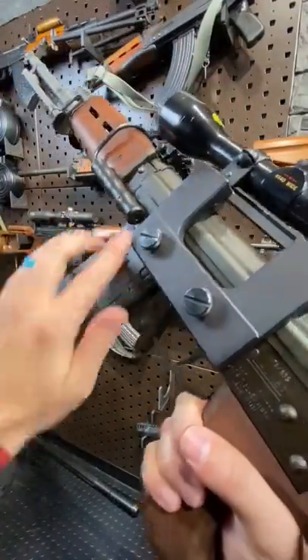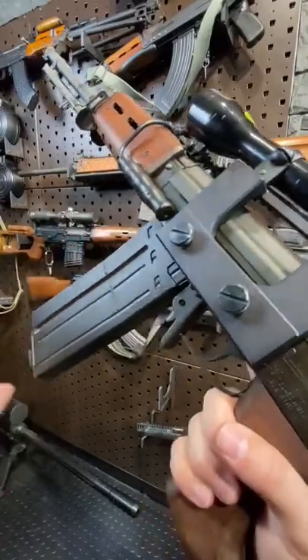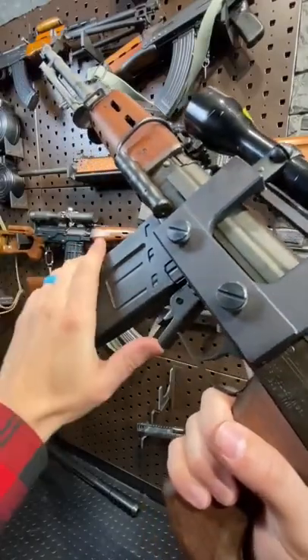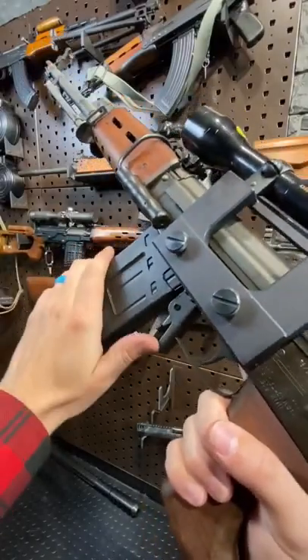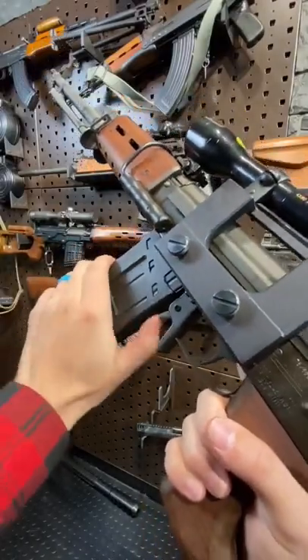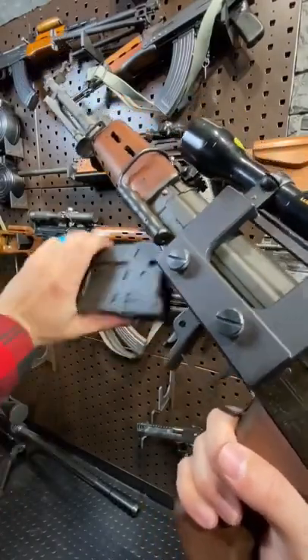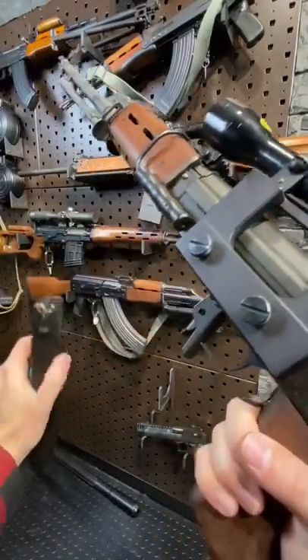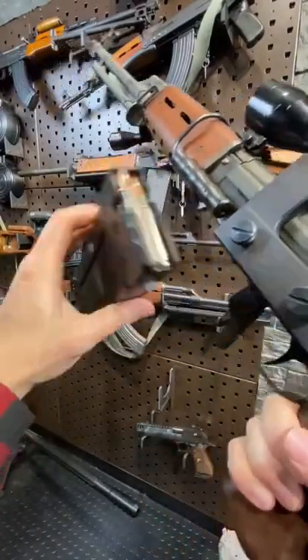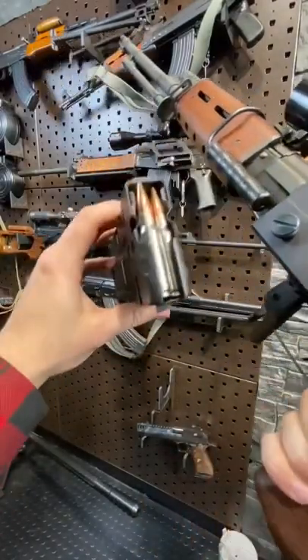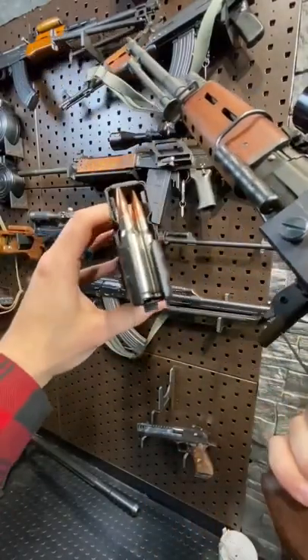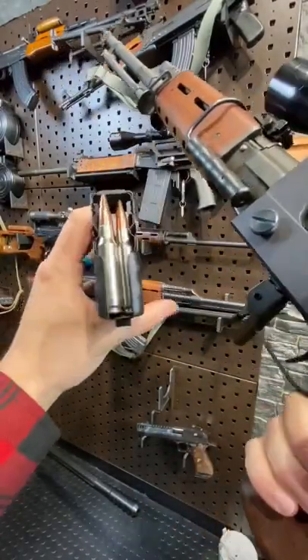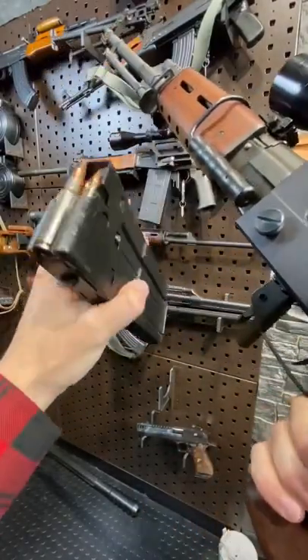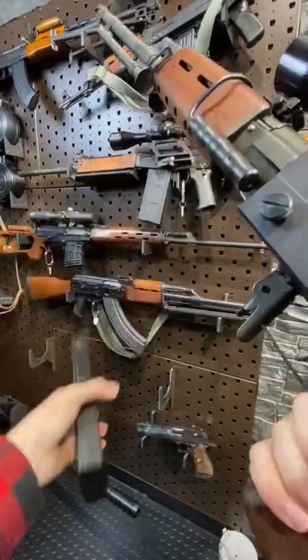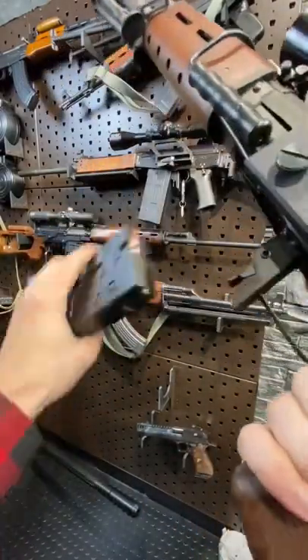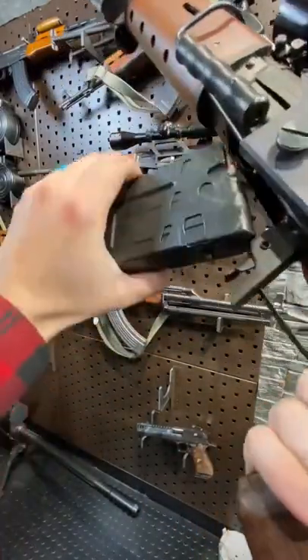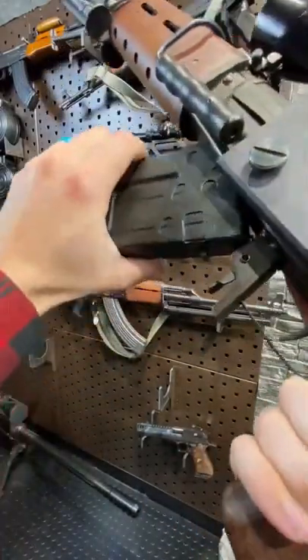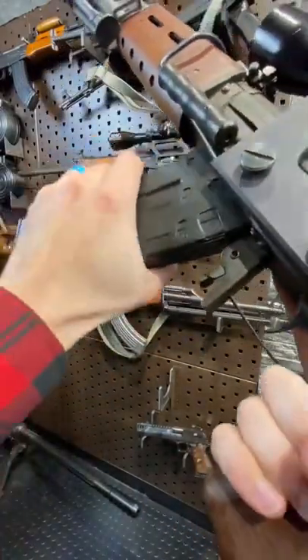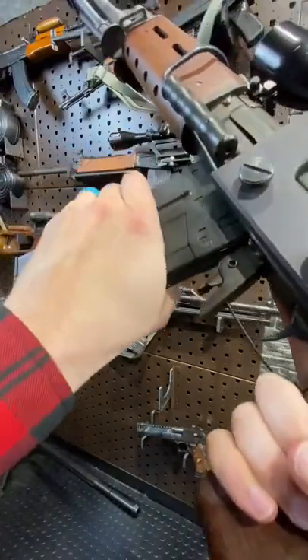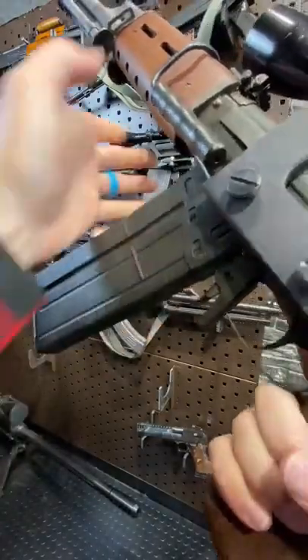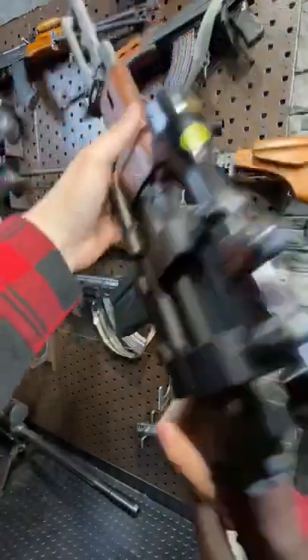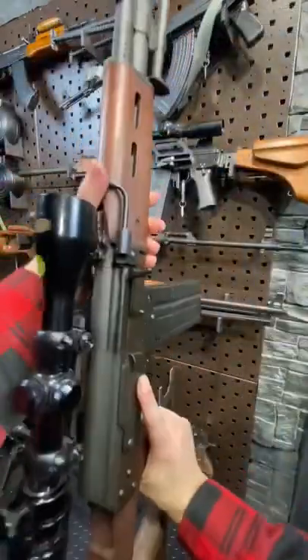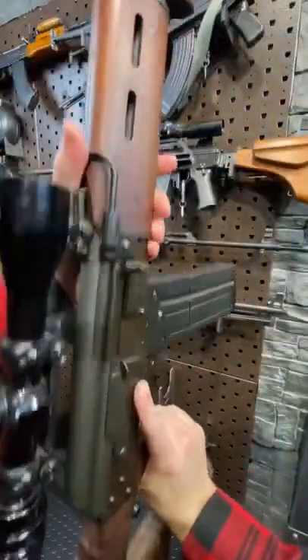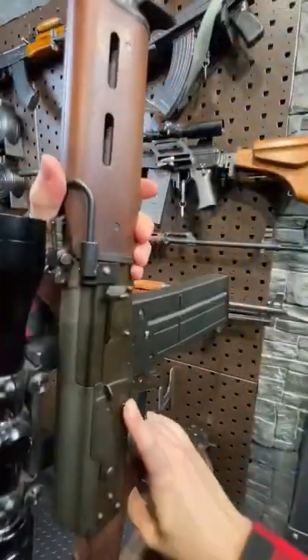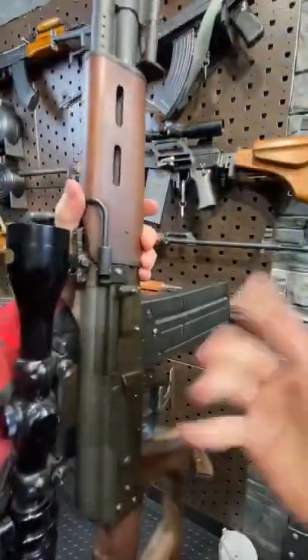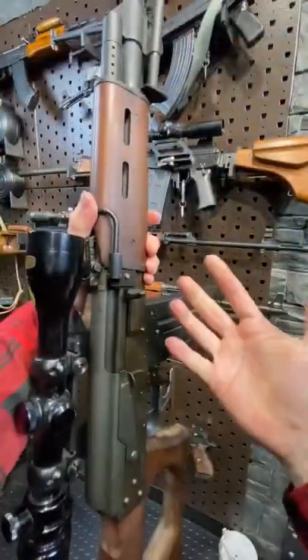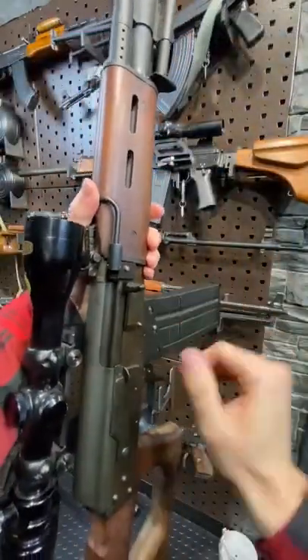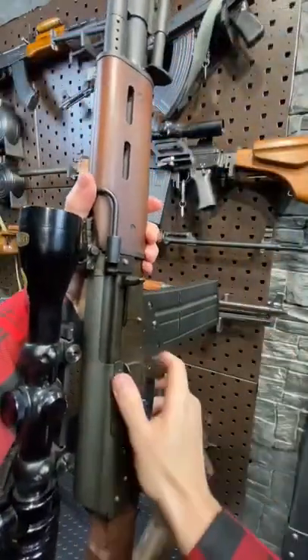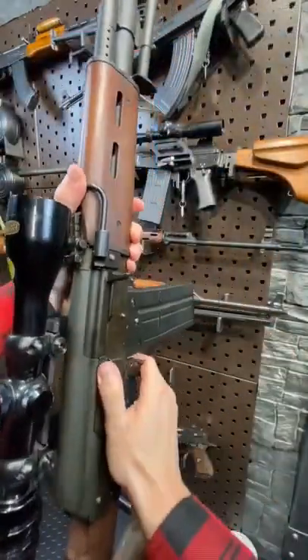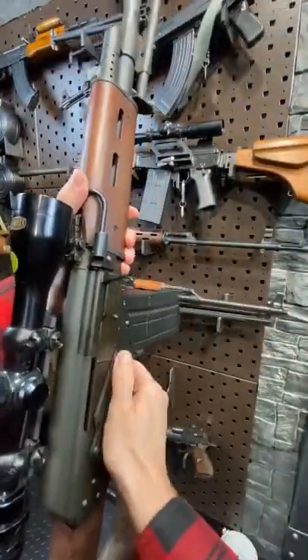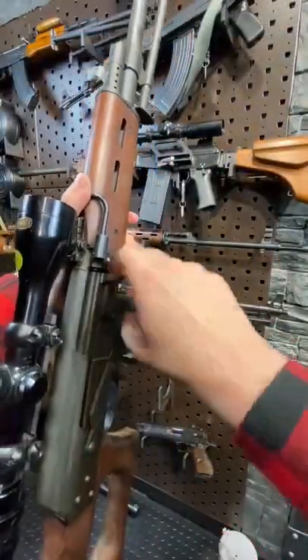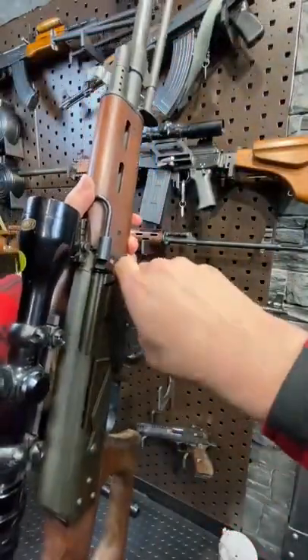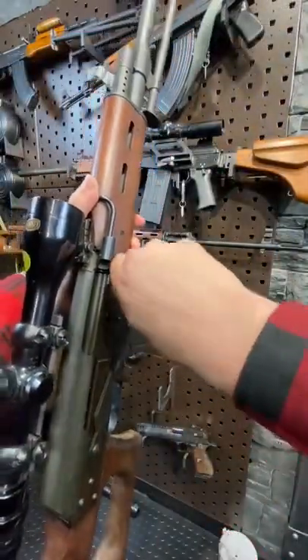This extendo magazine right here is topped off with some dummy rounds — these are totally inert and empty. I would not load live ammunition into a firearm unless I was on the range or in a position to shoot. So we can demonstrate some things for you guys today.